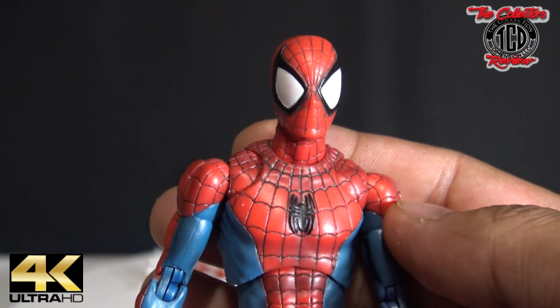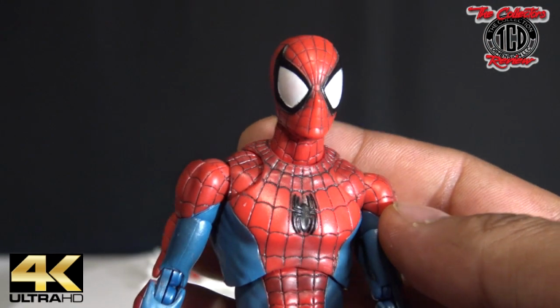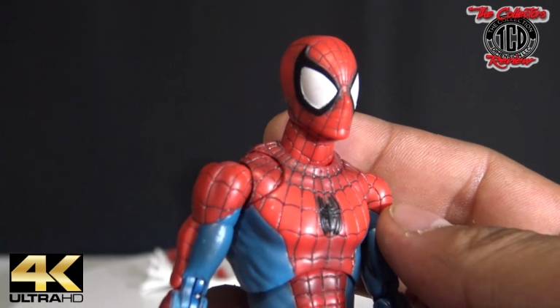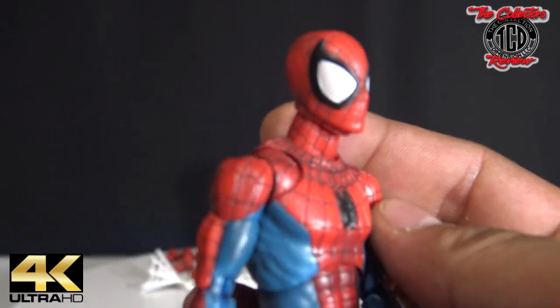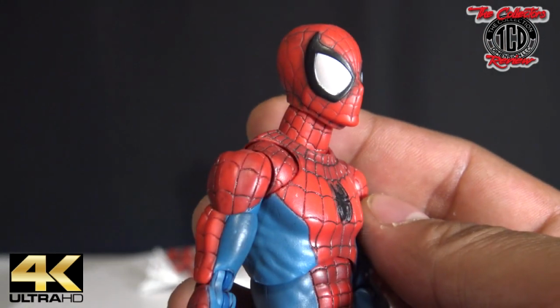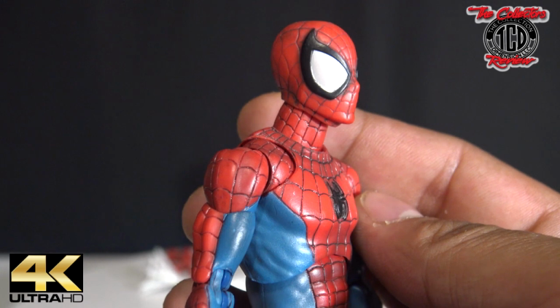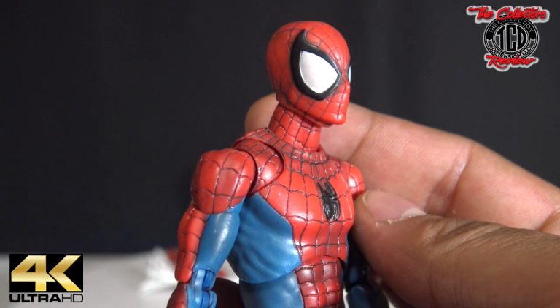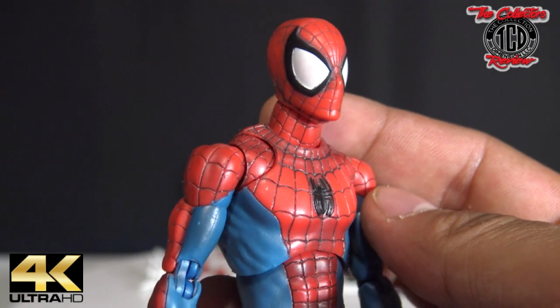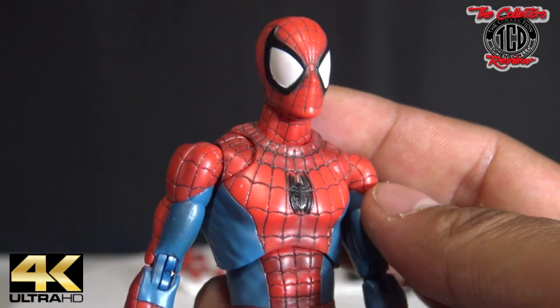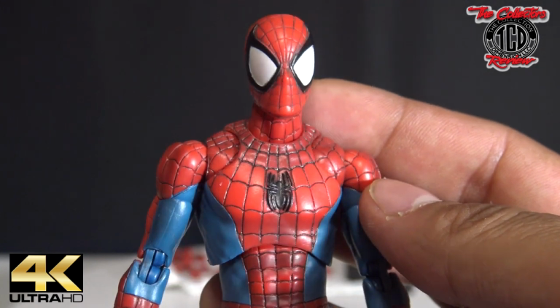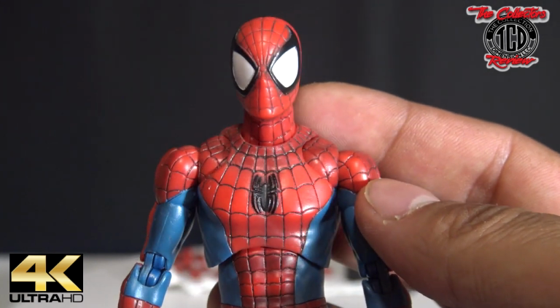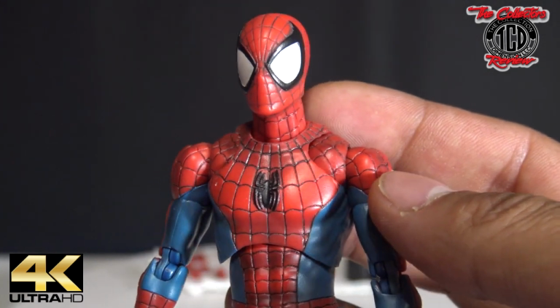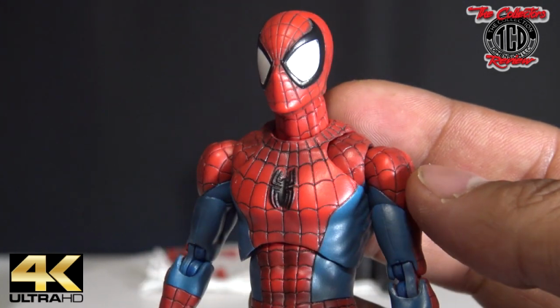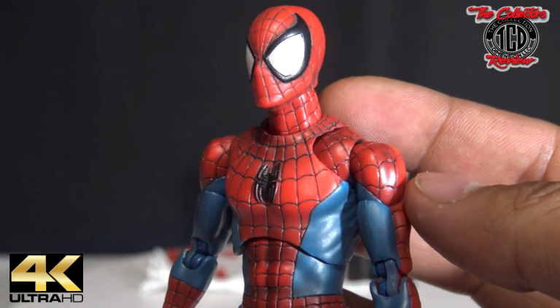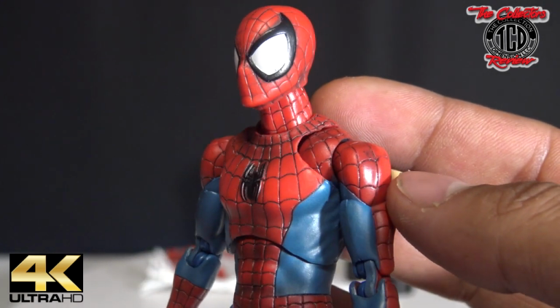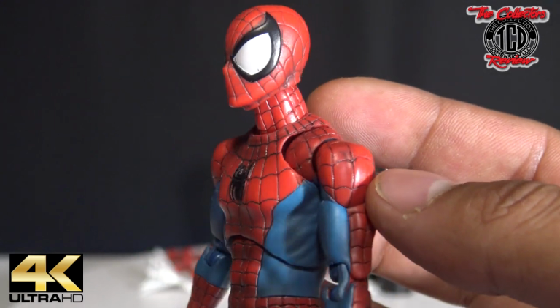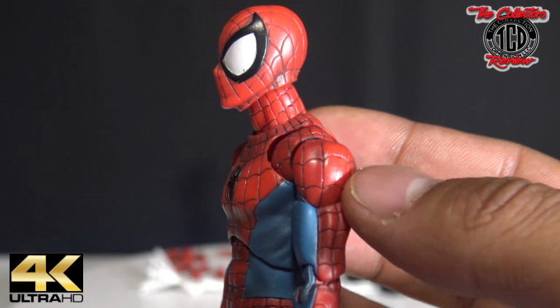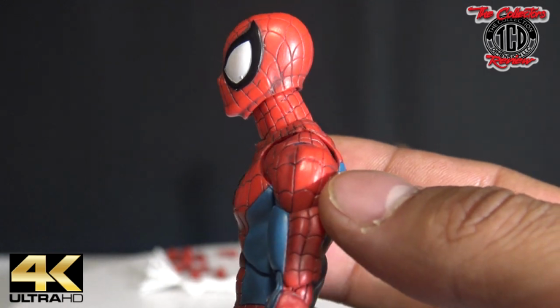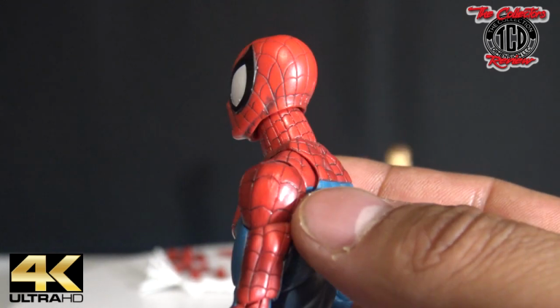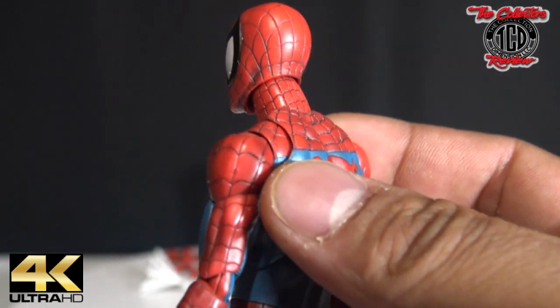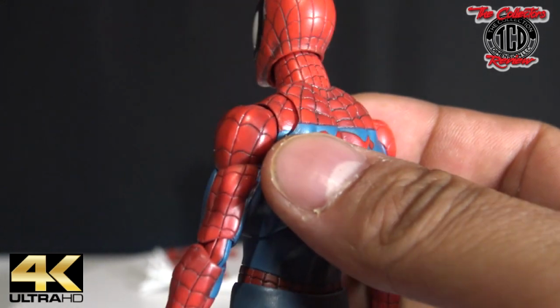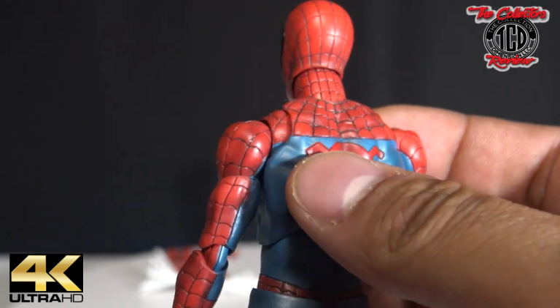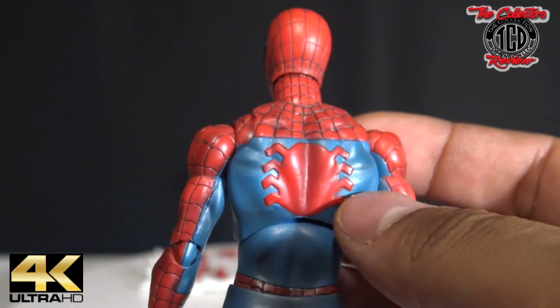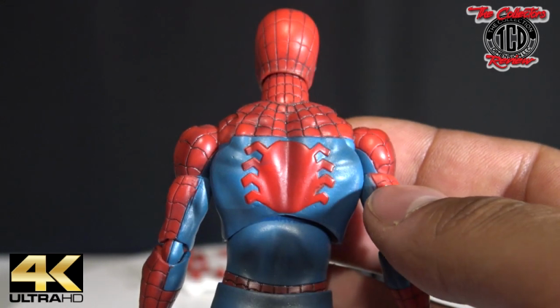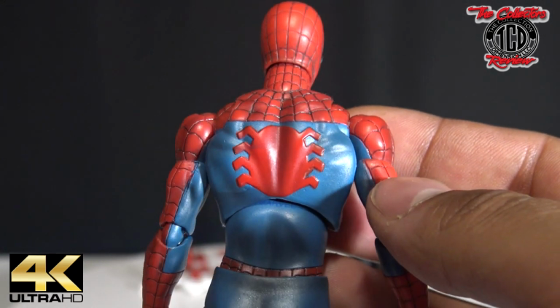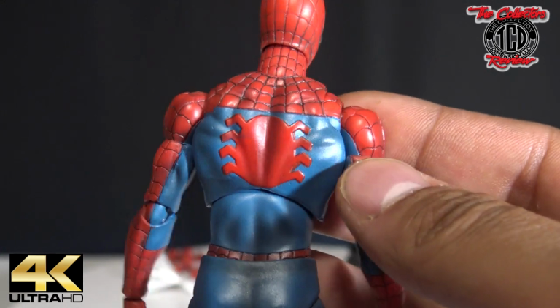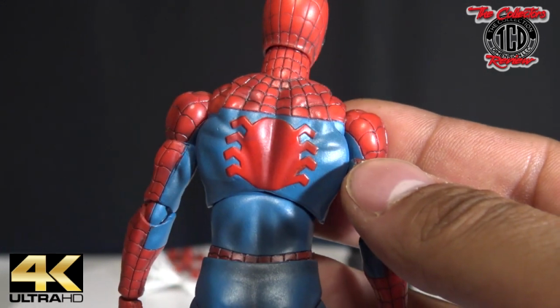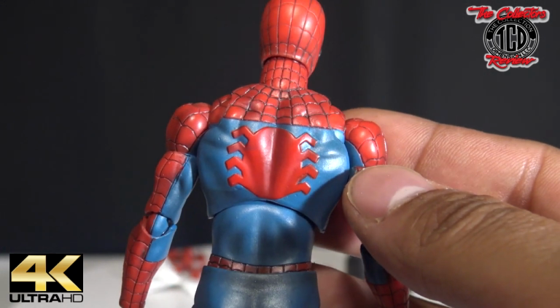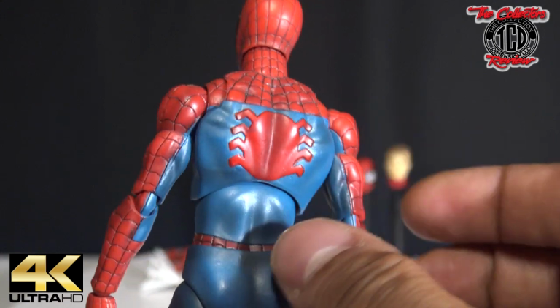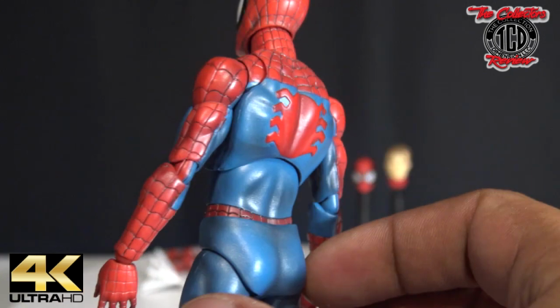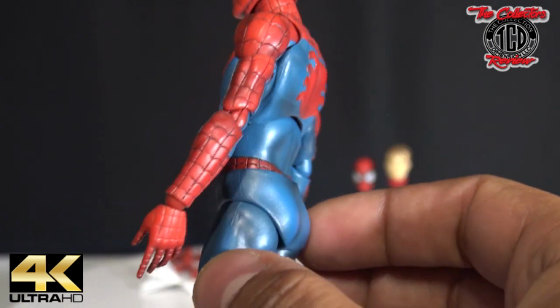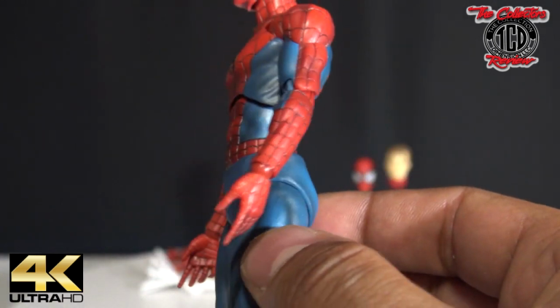If you didn't get a chance, please like, share, and subscribe. Make sure you guys keep up, because I will be showing an unboxing and showing you guys the fake versus real on this action figure within a couple days after the release of this one.